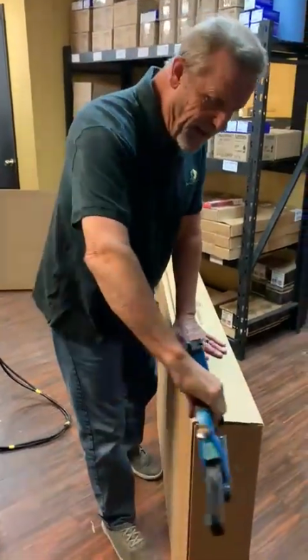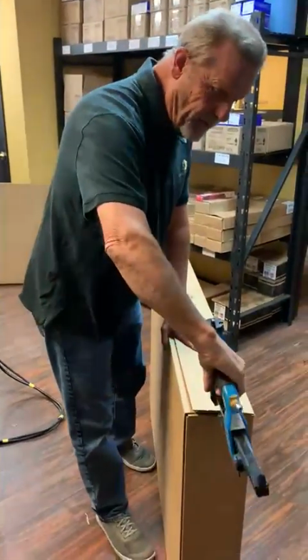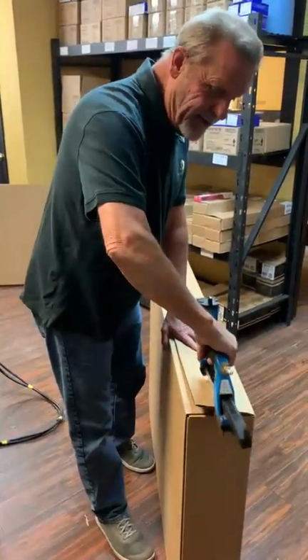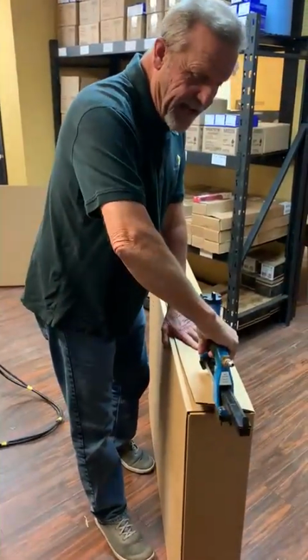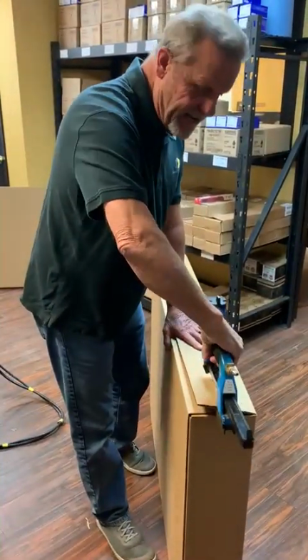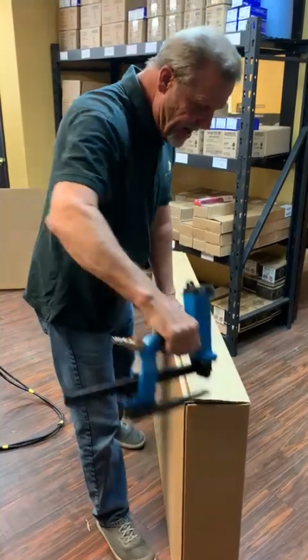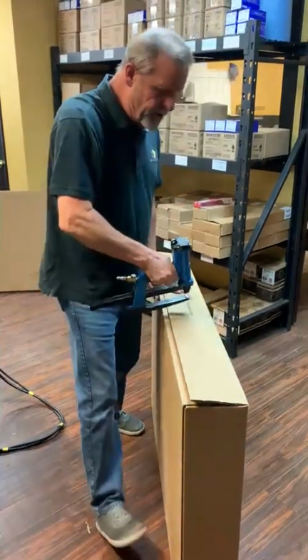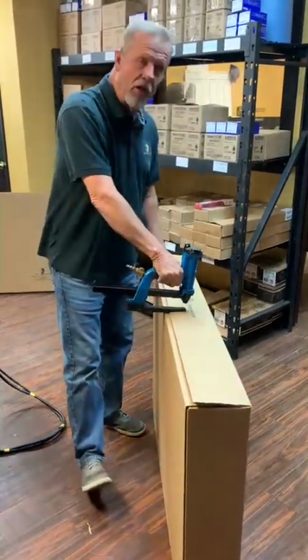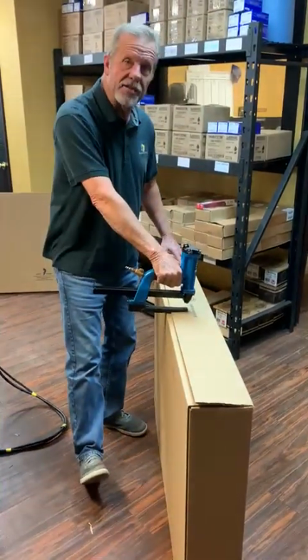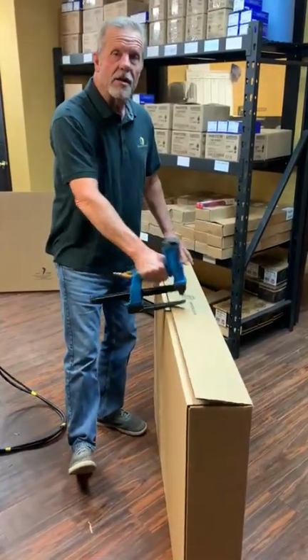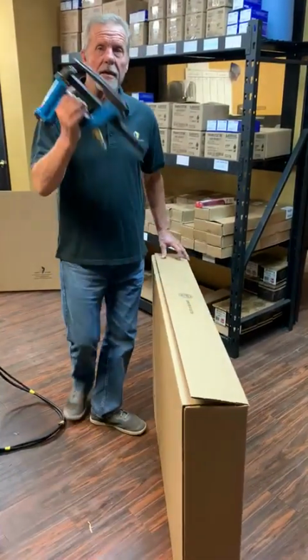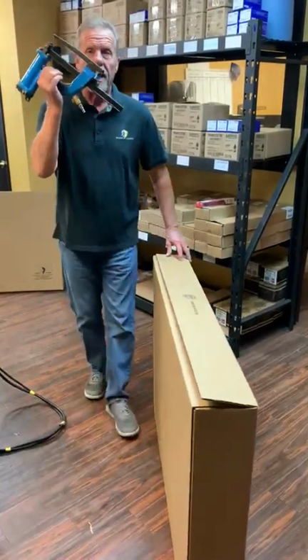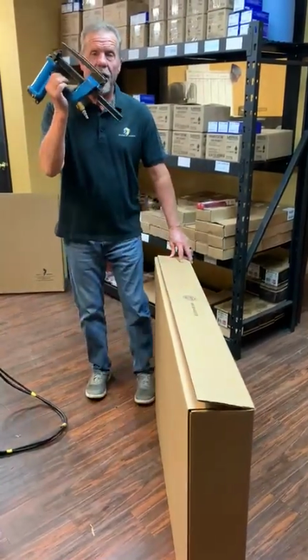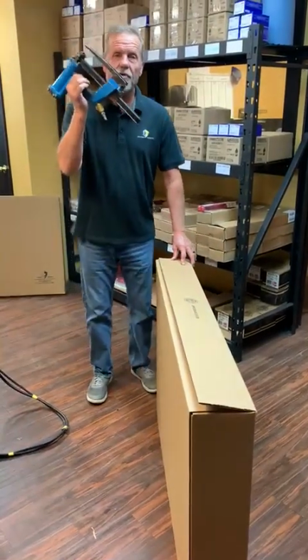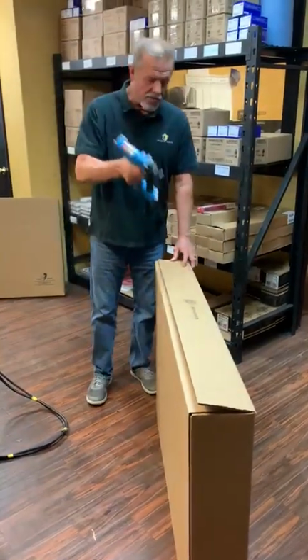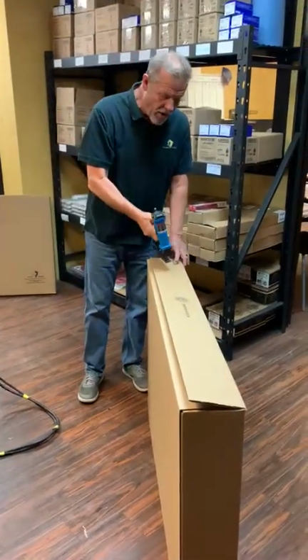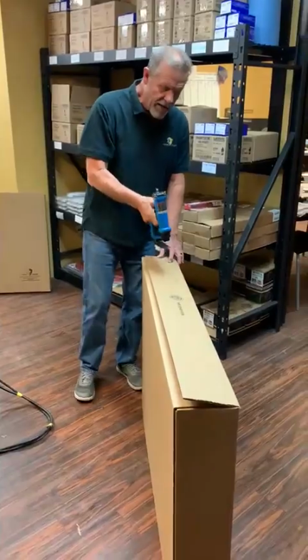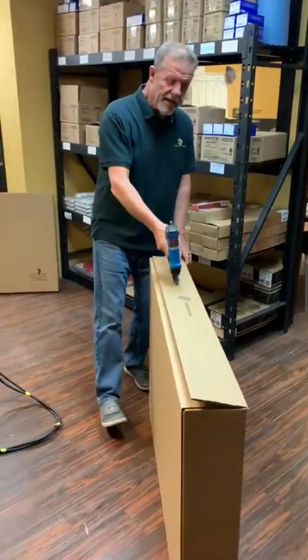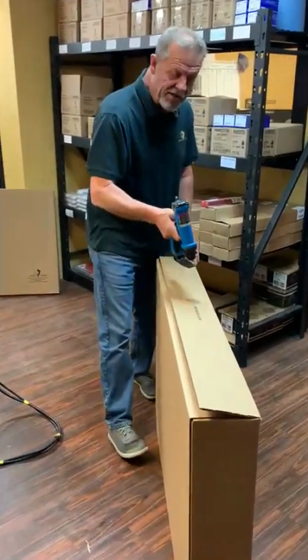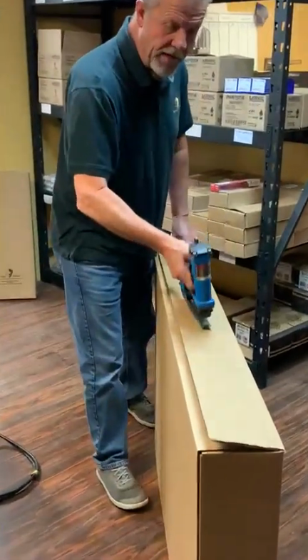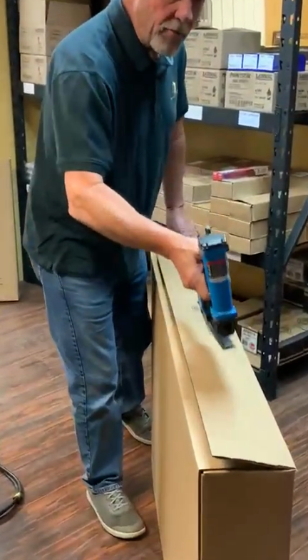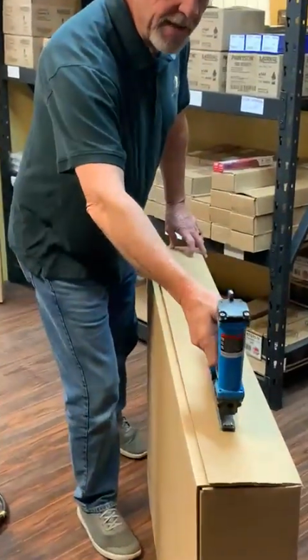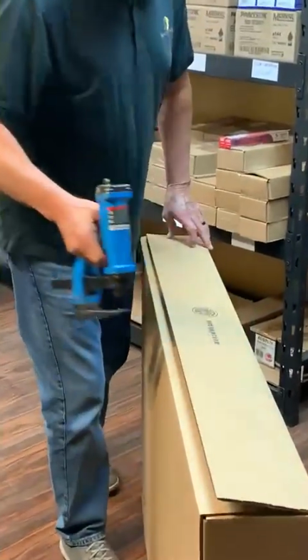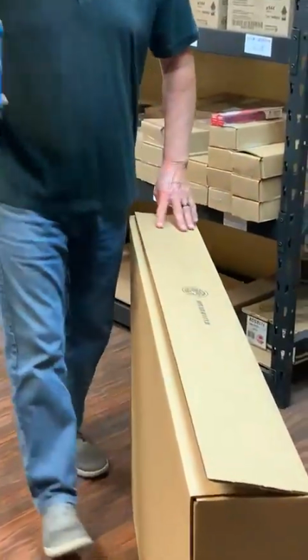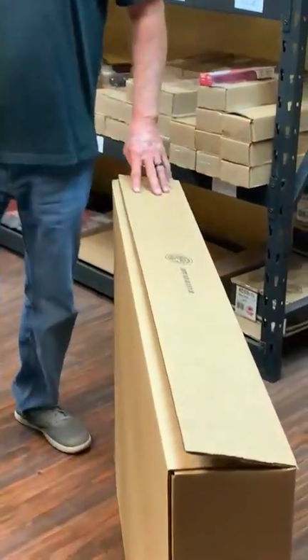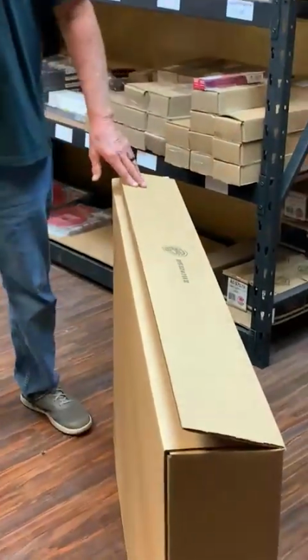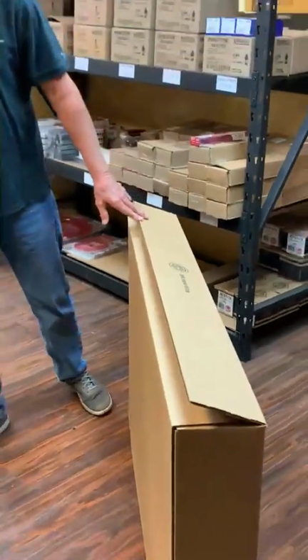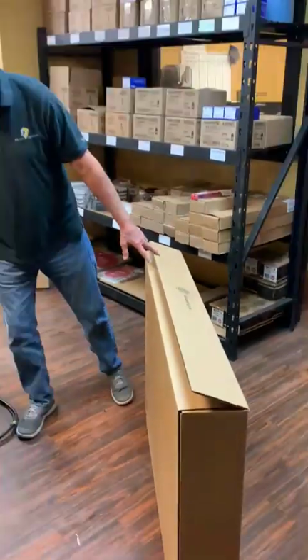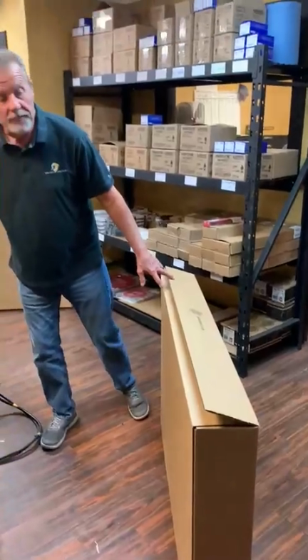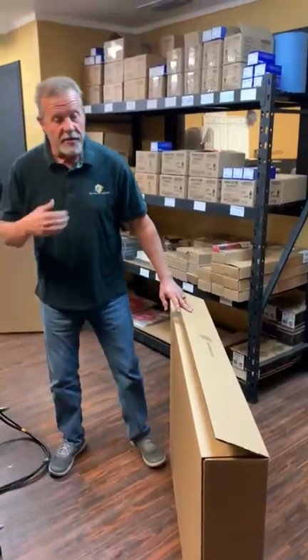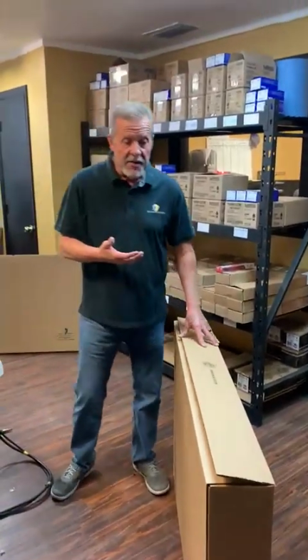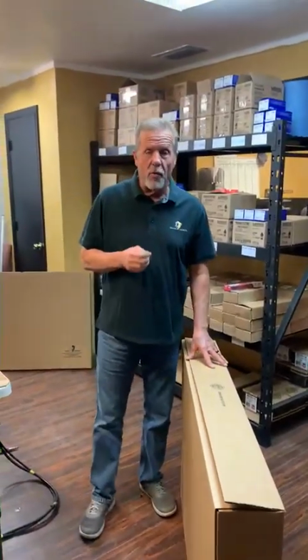Lastly, we have a staple gun. This isn't a box gun — it's a pliers staple that slides in on the end. As you notice, you can't get all the way to the center. A lot of people have box closure guns which use brass staples, and they put four or five staples in the bottom. That holds it very well also.